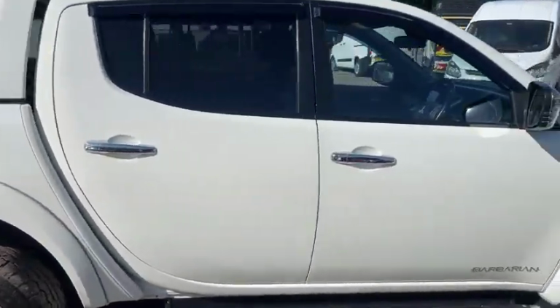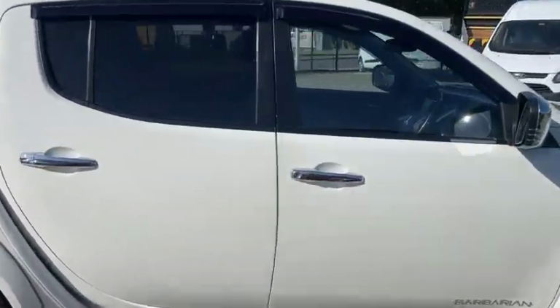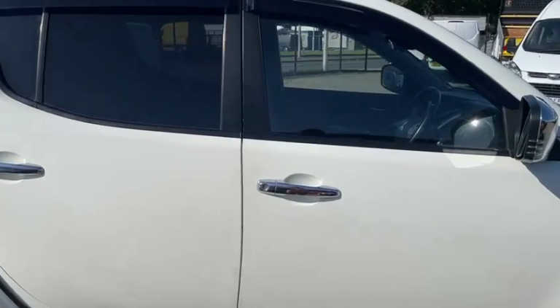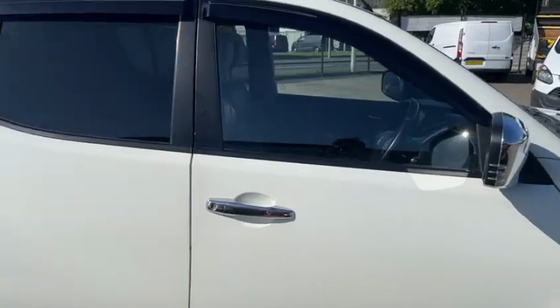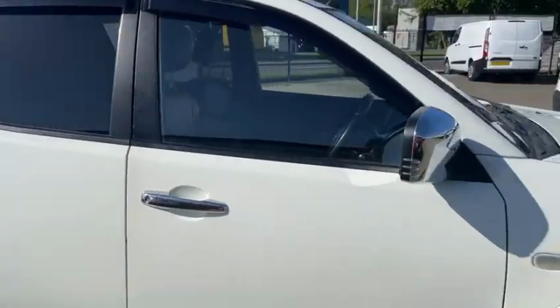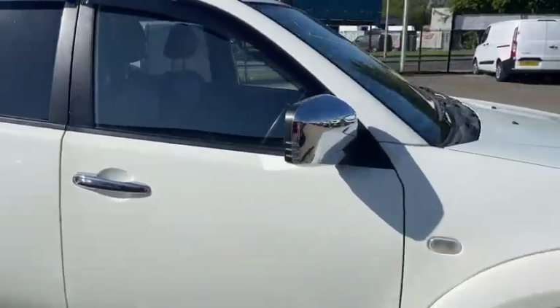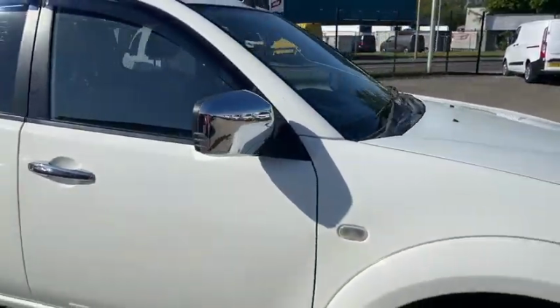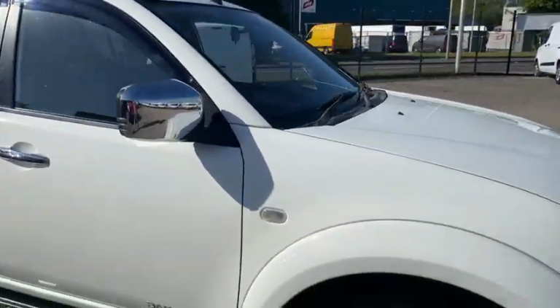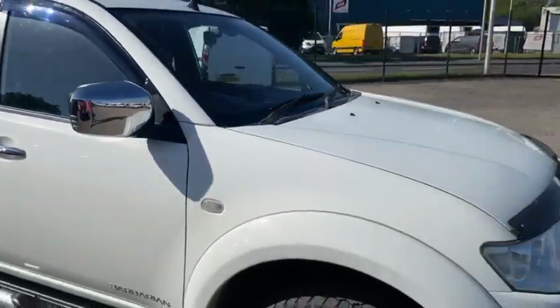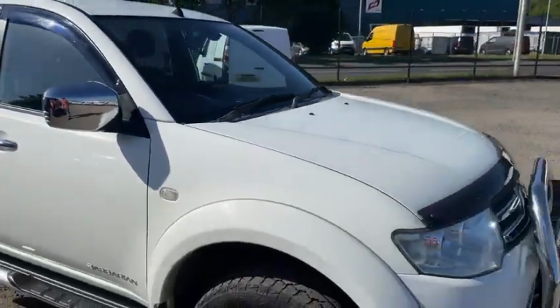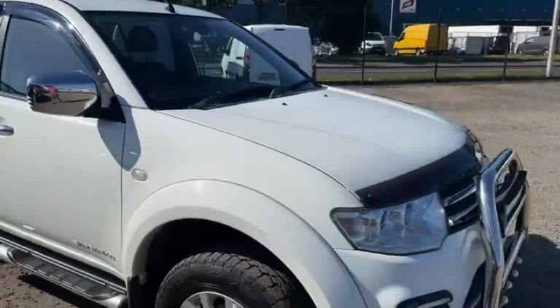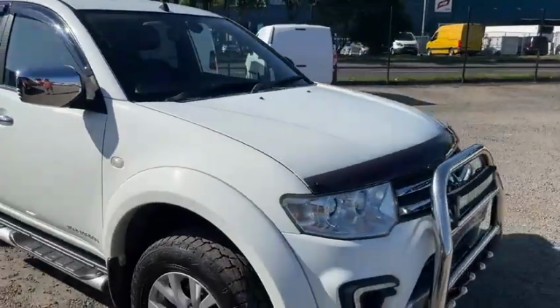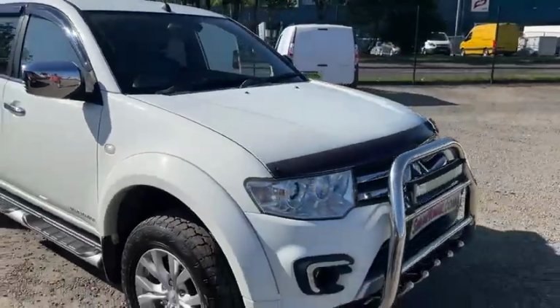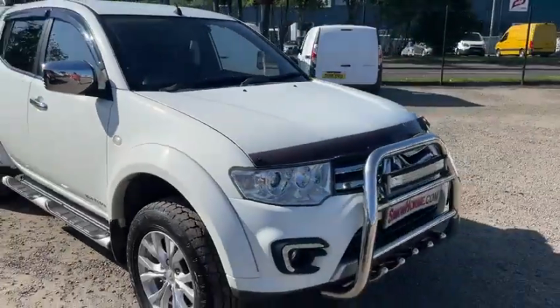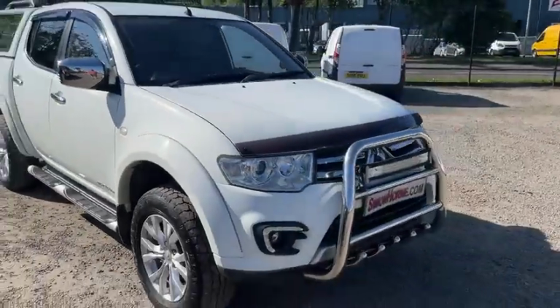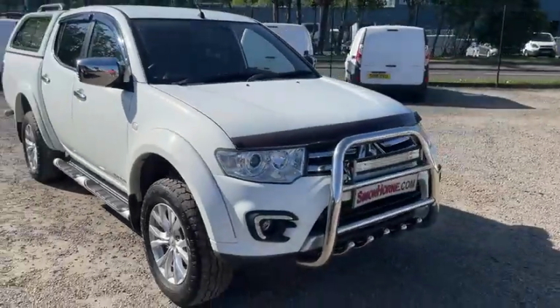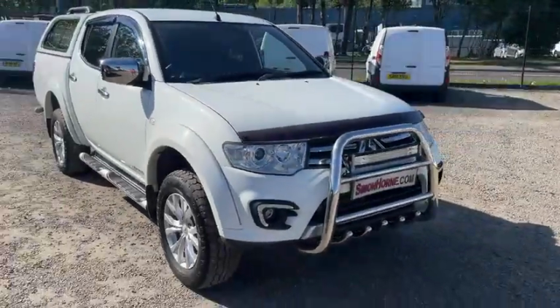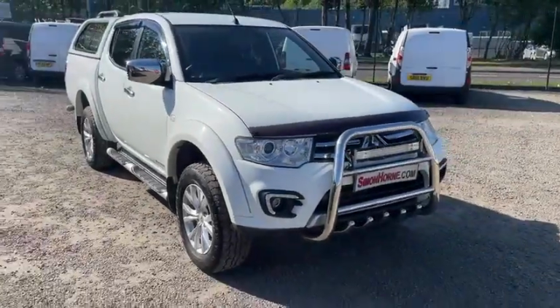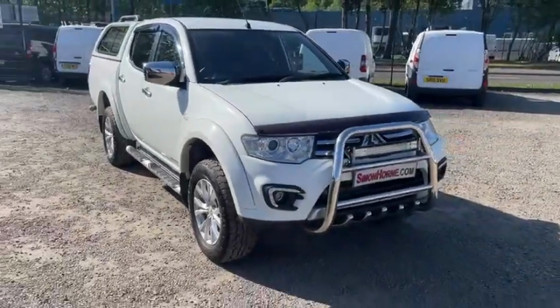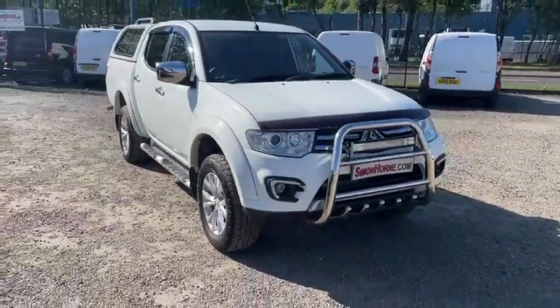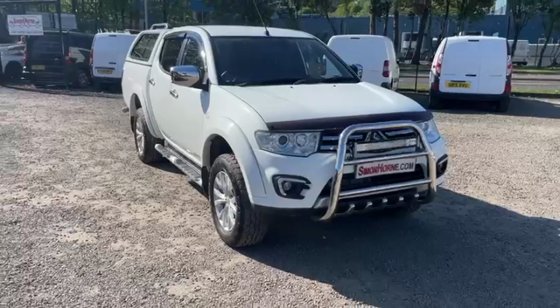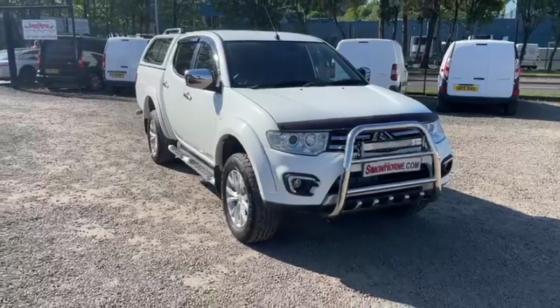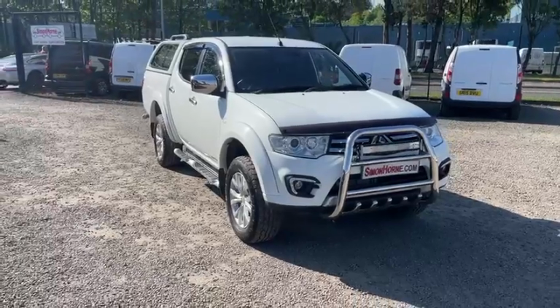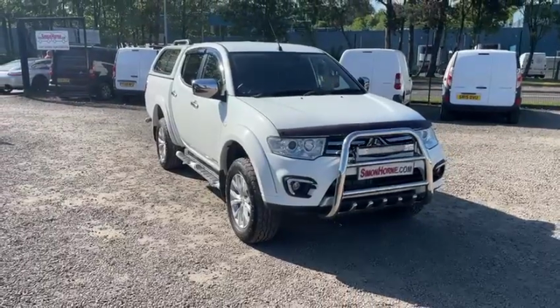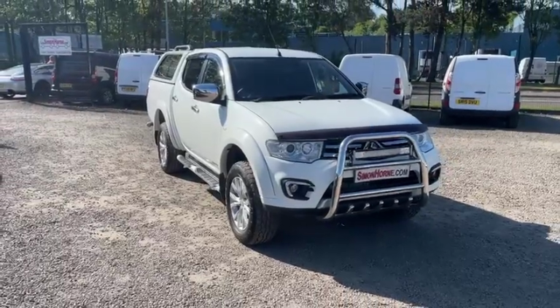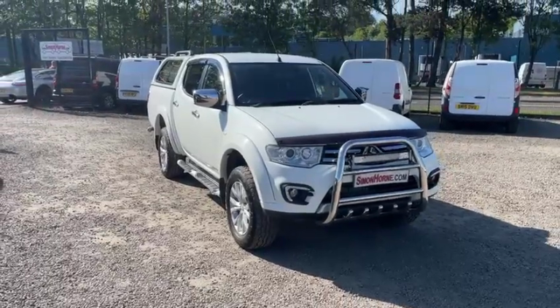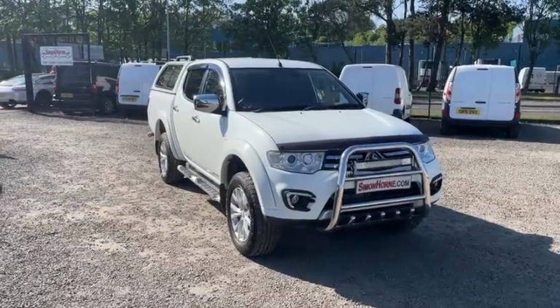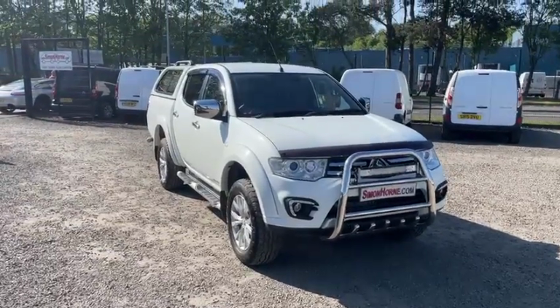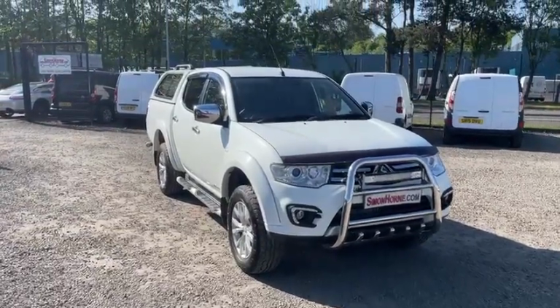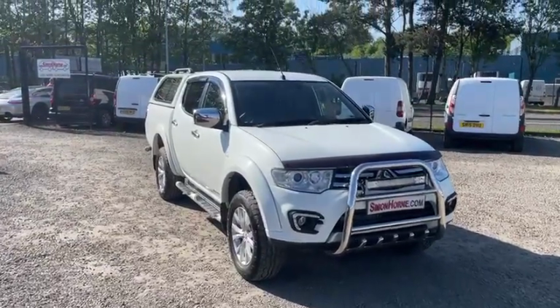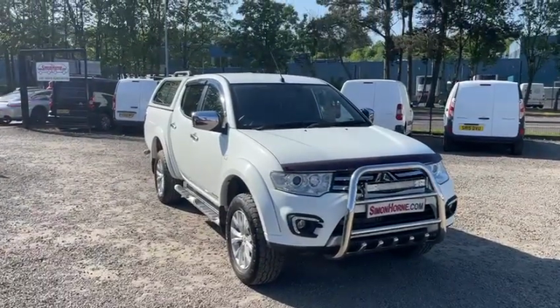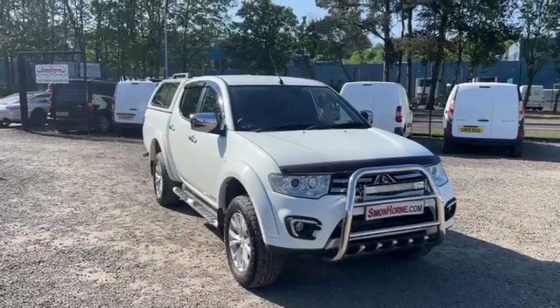All in all, a fantastic pickup. For any more details or to arrange a viewing, please contact us on 01738 447333. Thanks again.